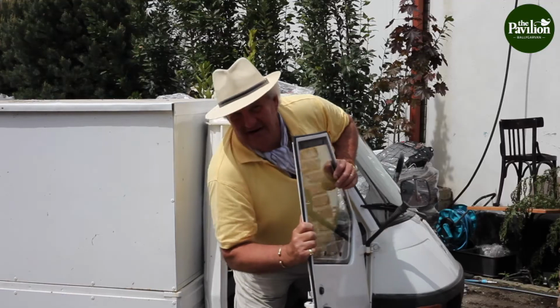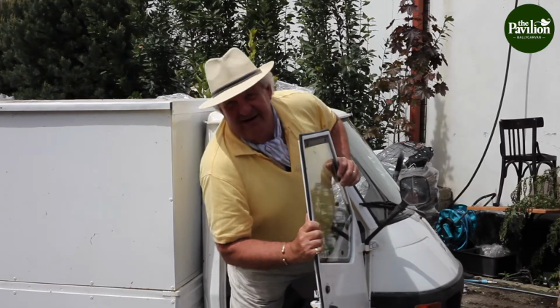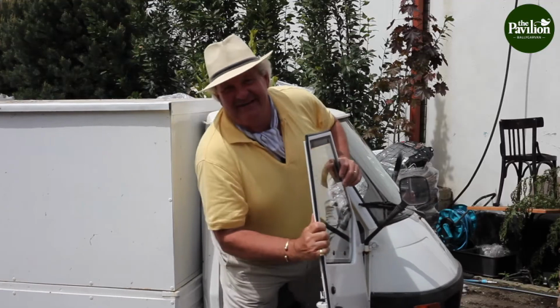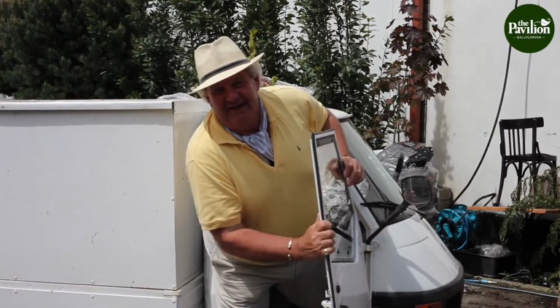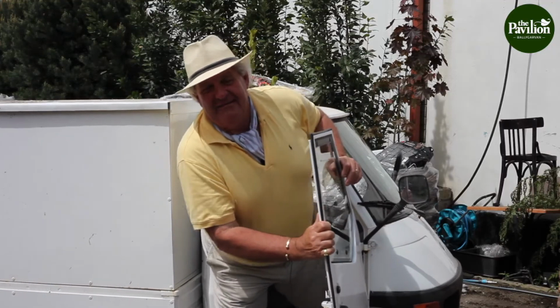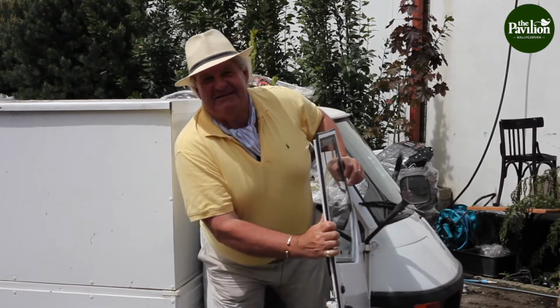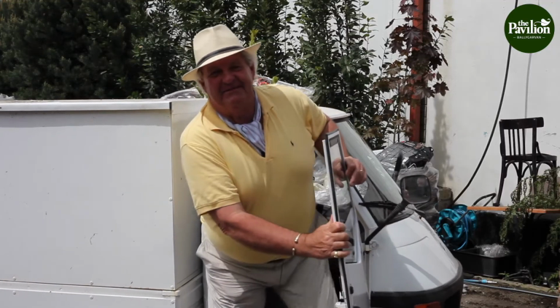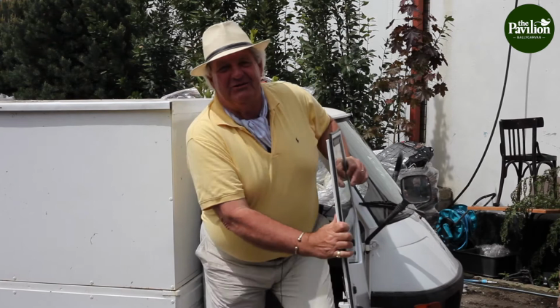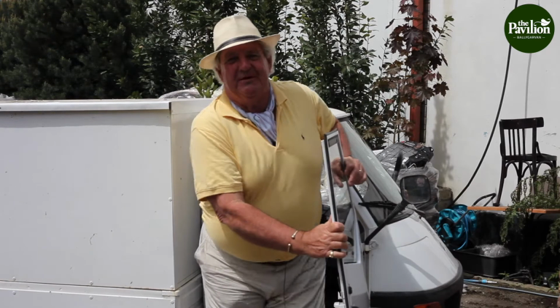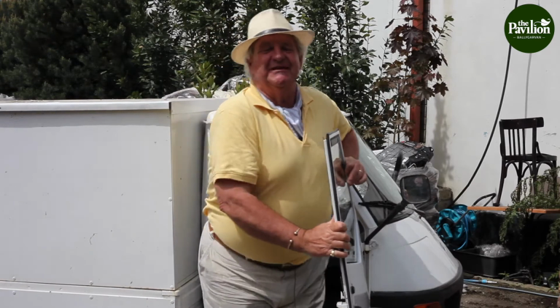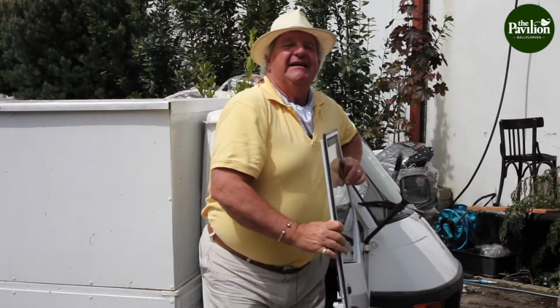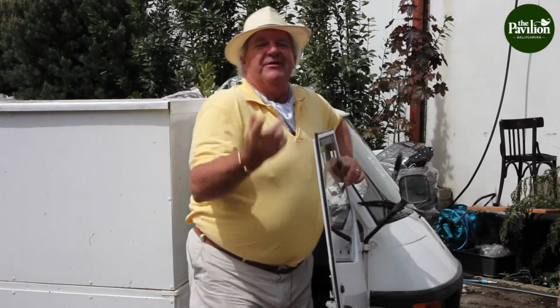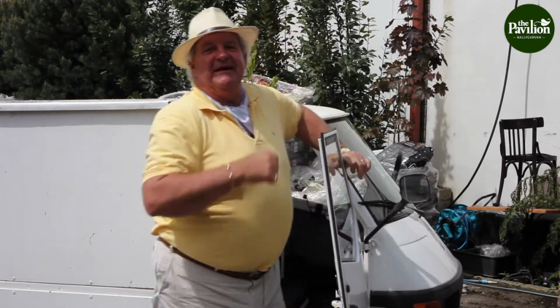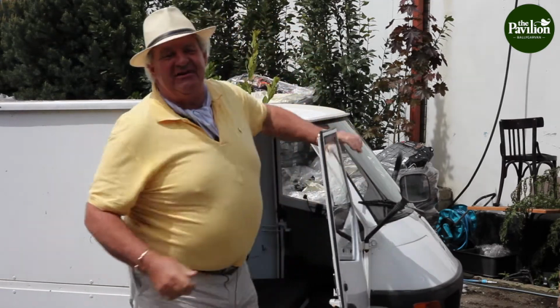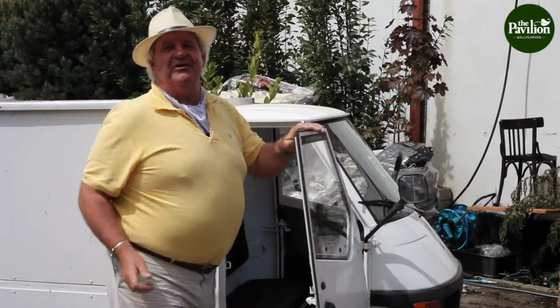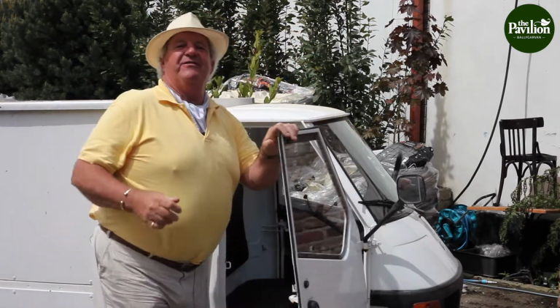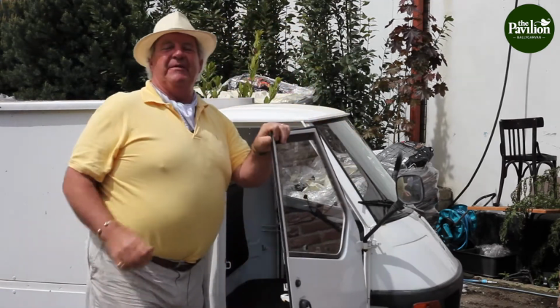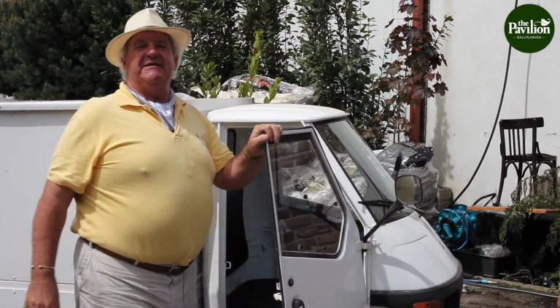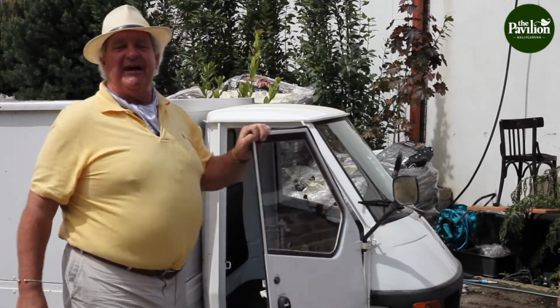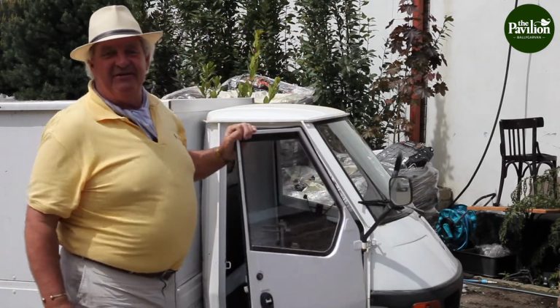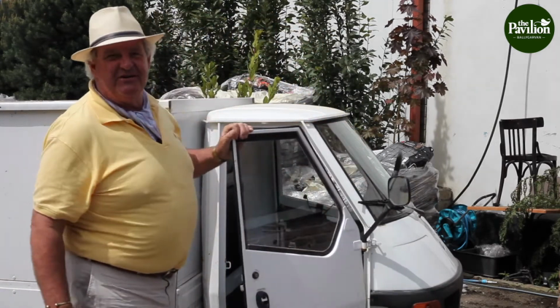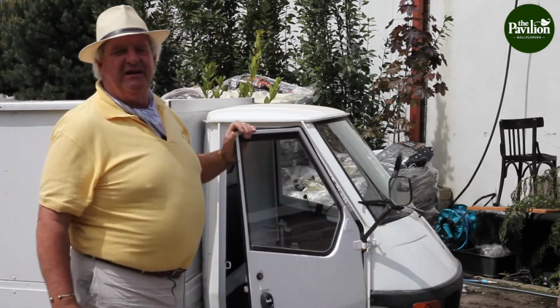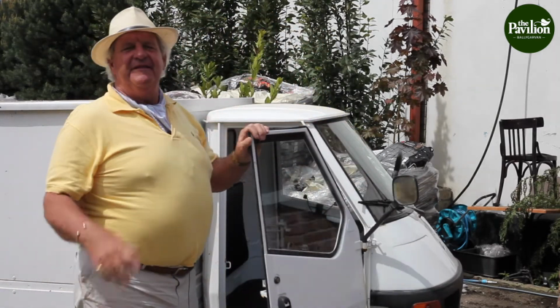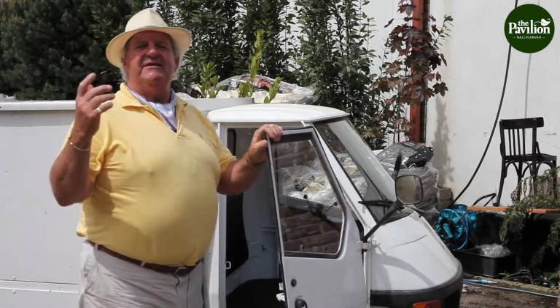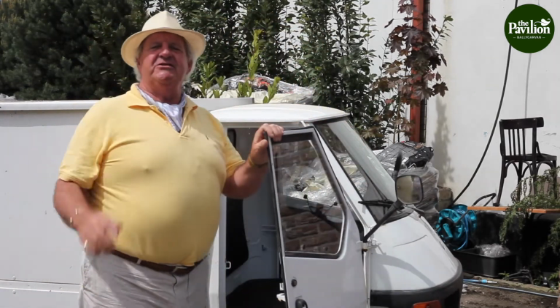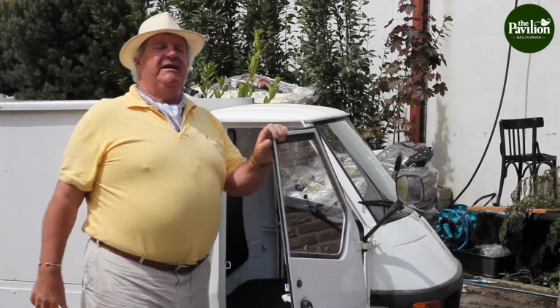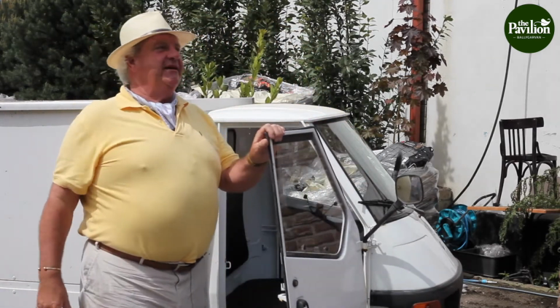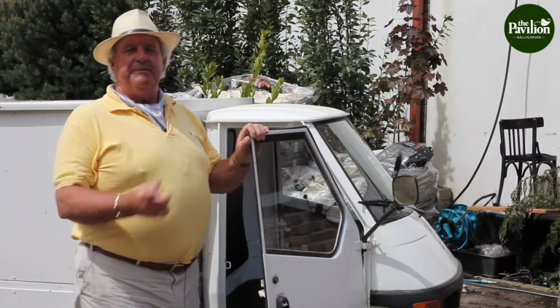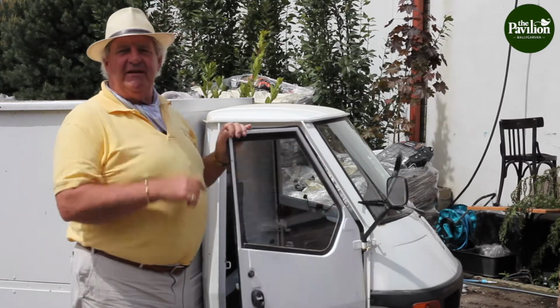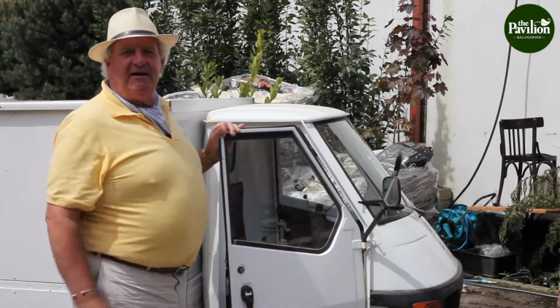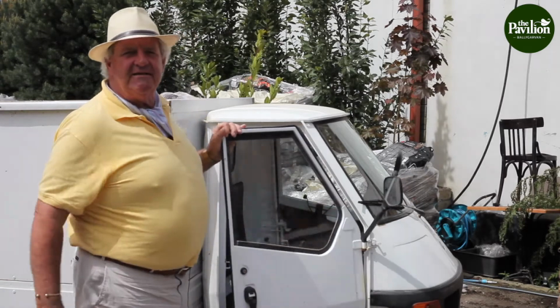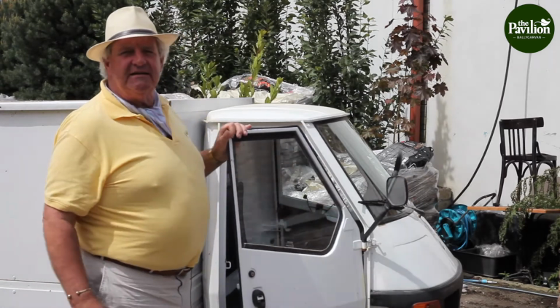Hello gardeners. I'm just out of my shoebox. Come with me and I'll show you a few plants that we have in the nursery. That nursery is the Pavilion Garden Centre.